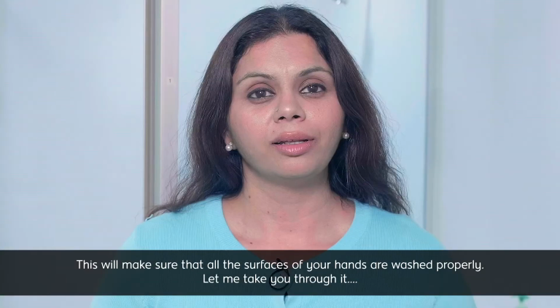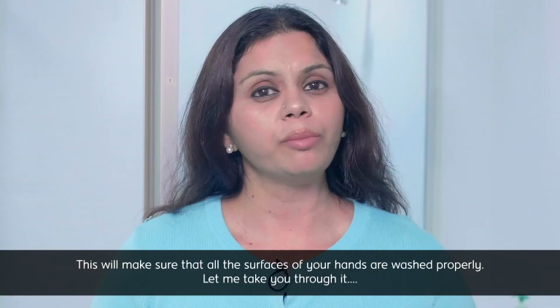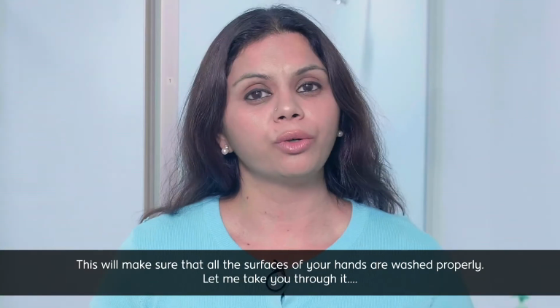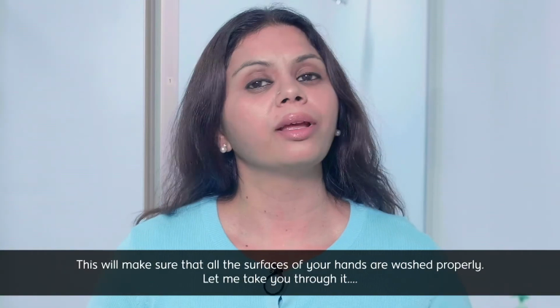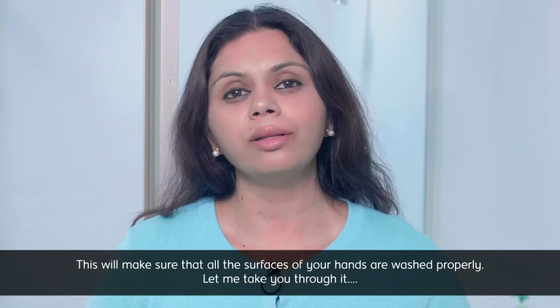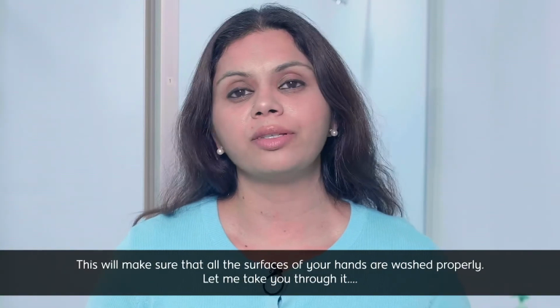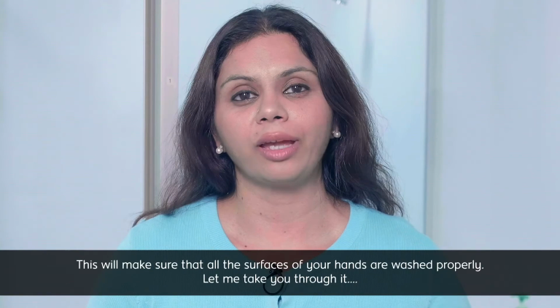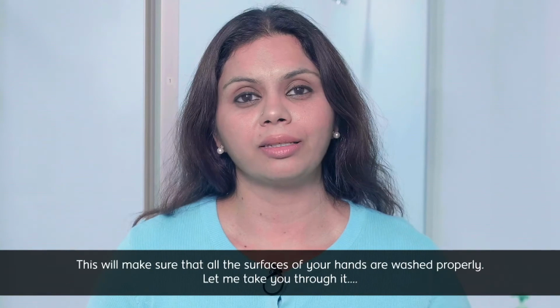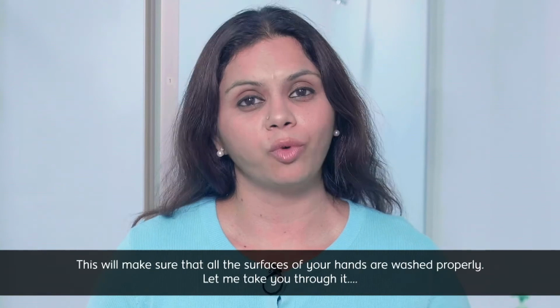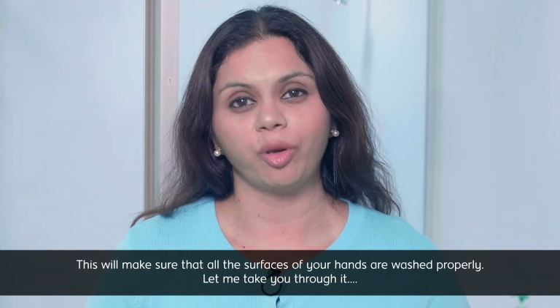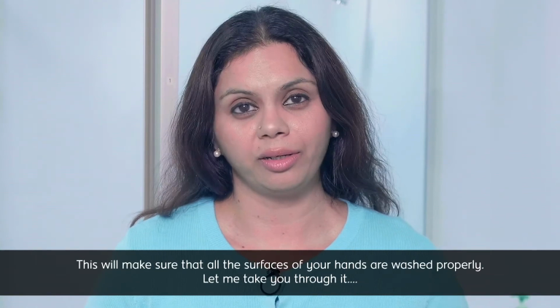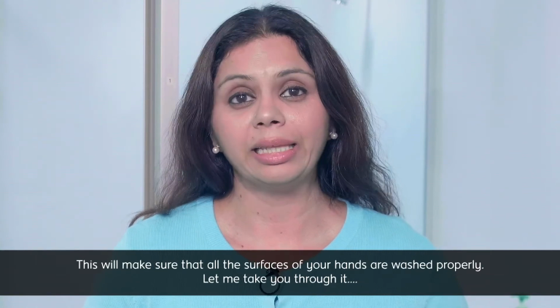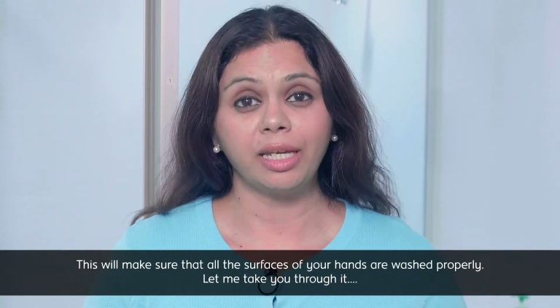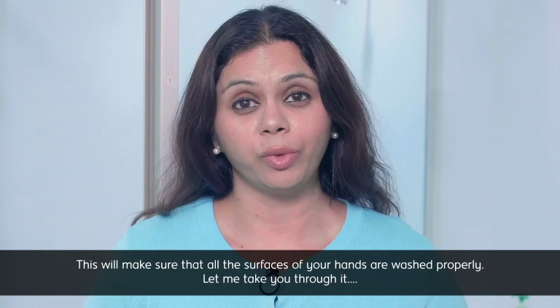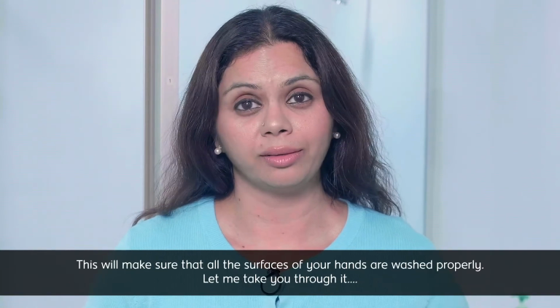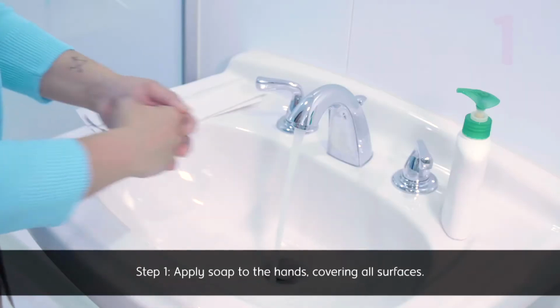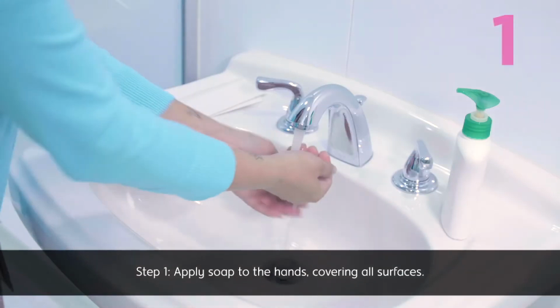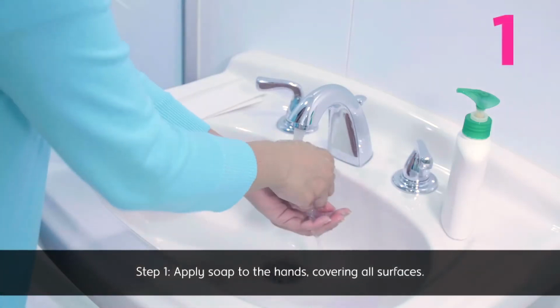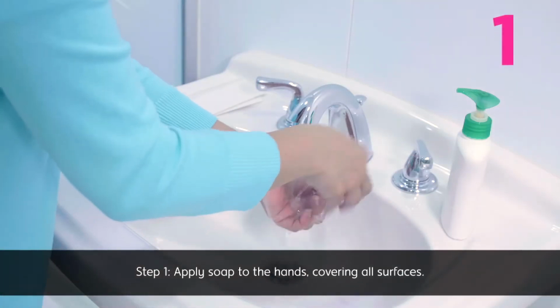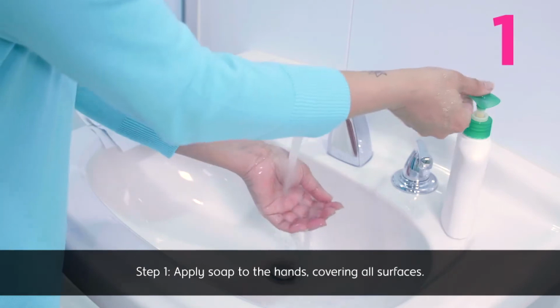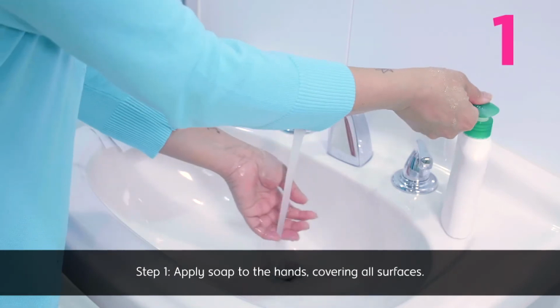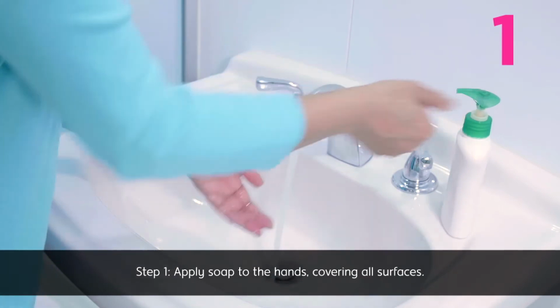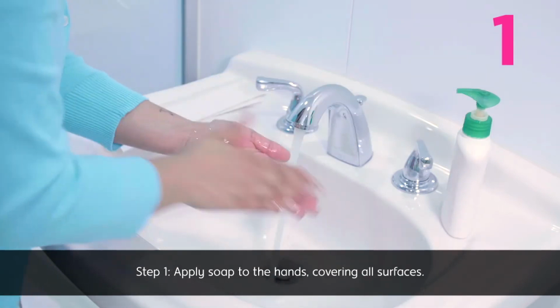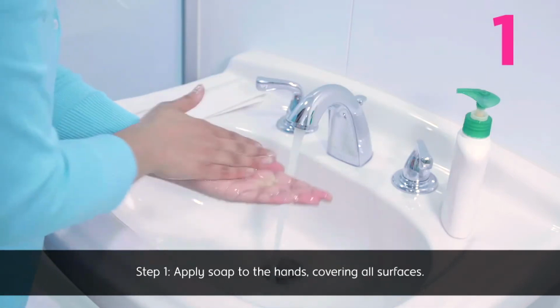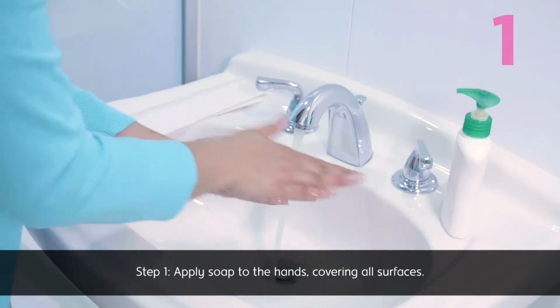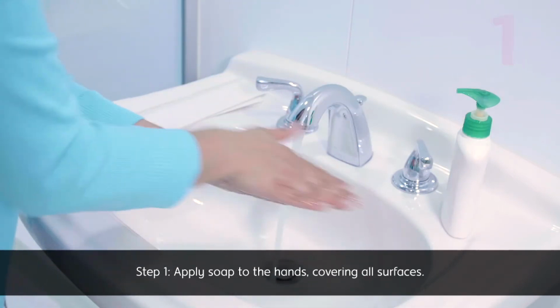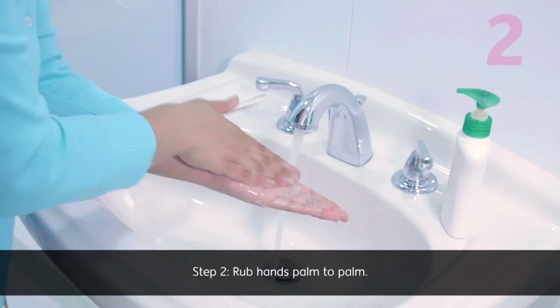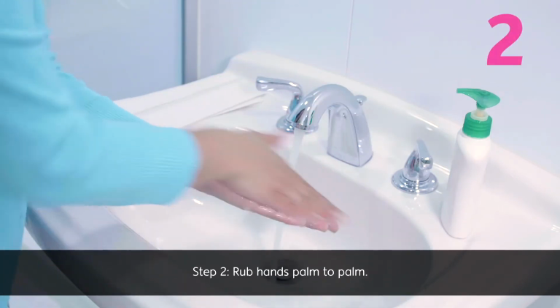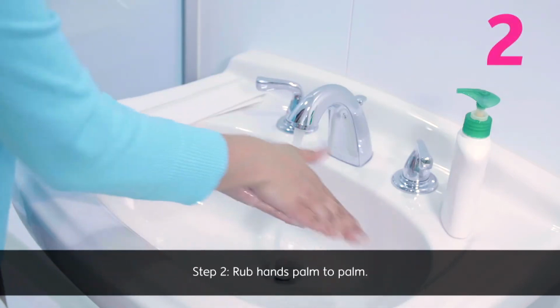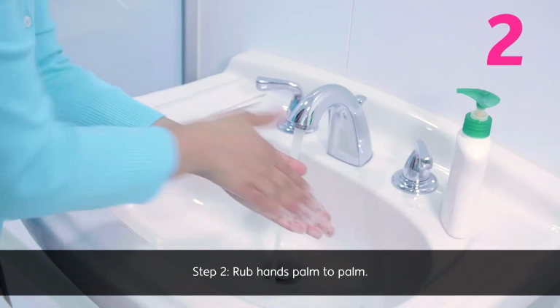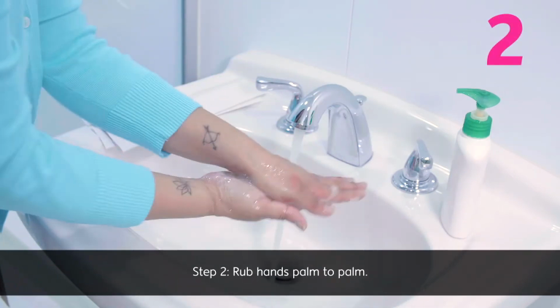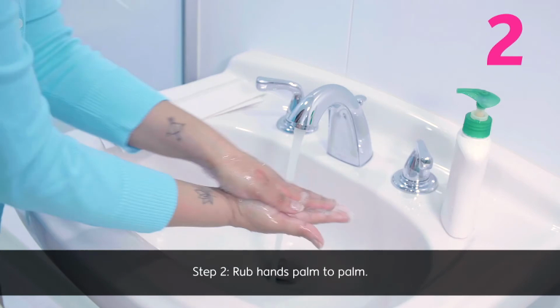This will make sure that all the surfaces of your hands are washed properly. Let me take you through it. Step one: apply soap to the hands covering all surfaces. Step two: rub hands palm to palm.